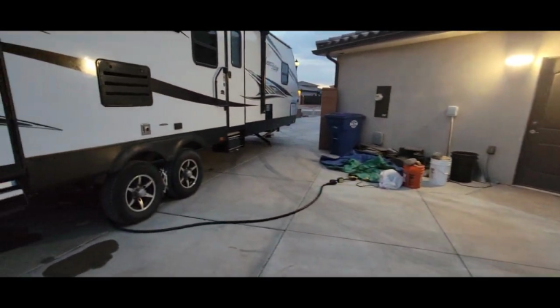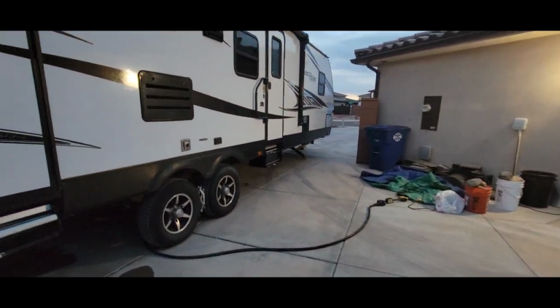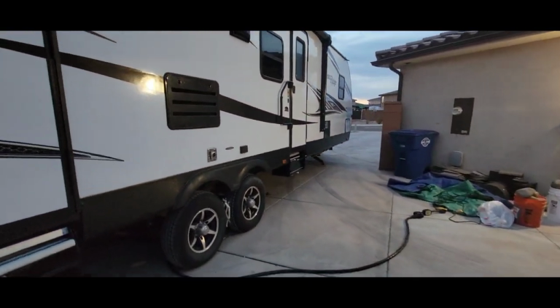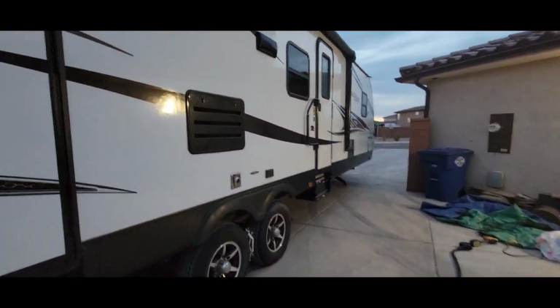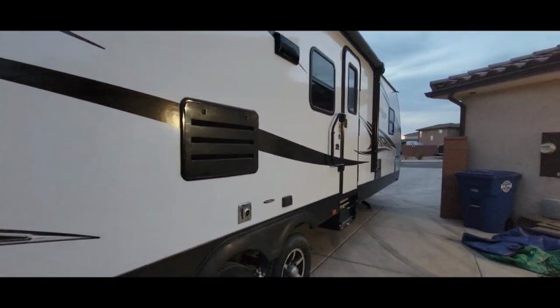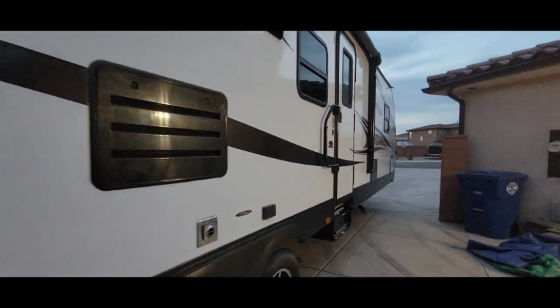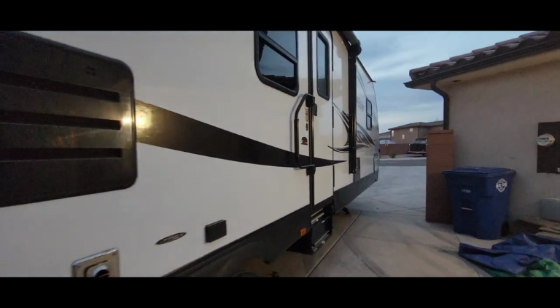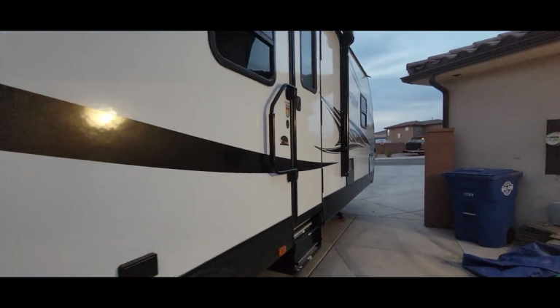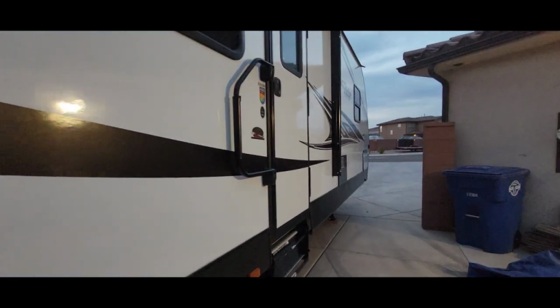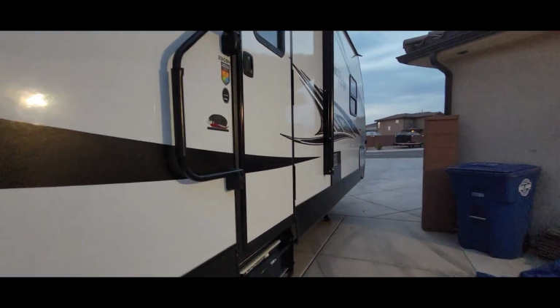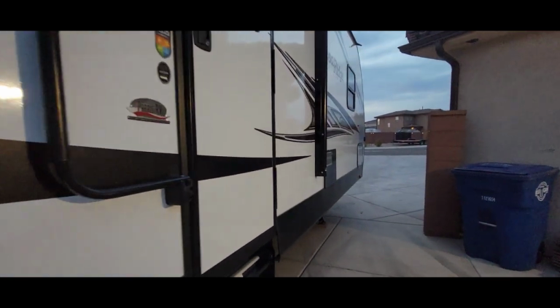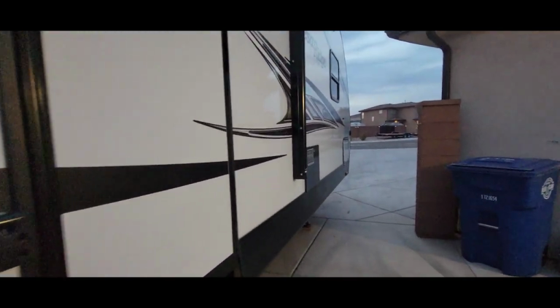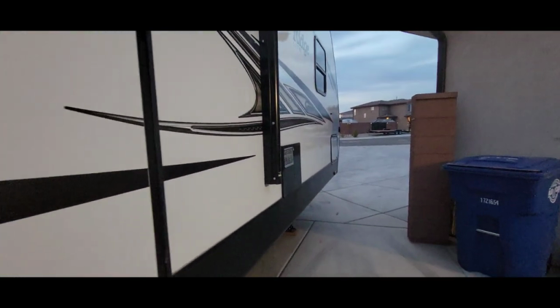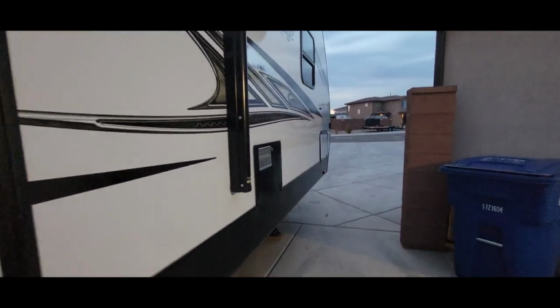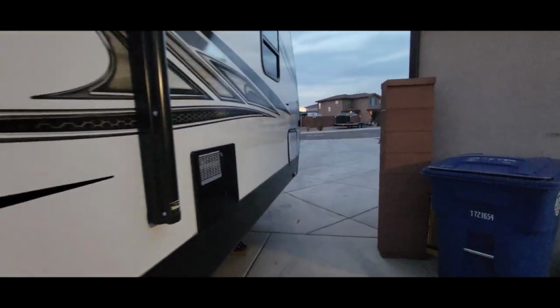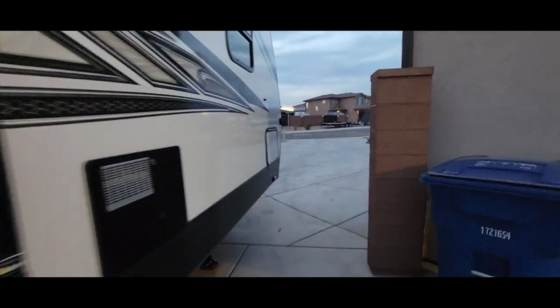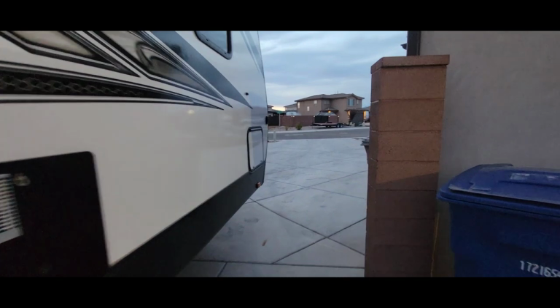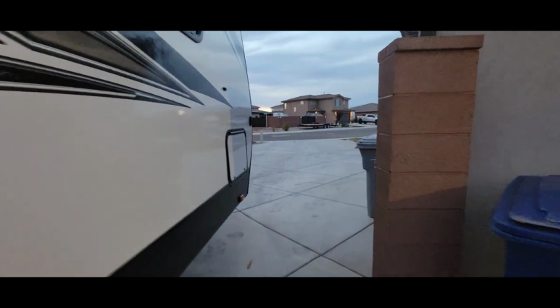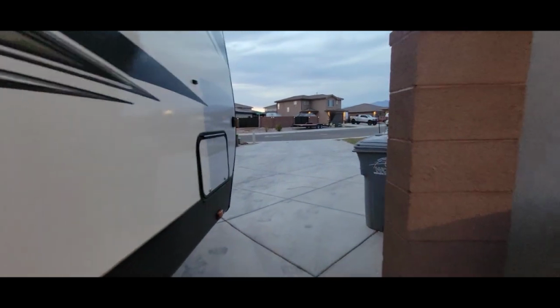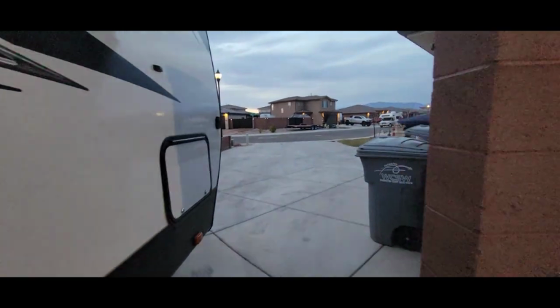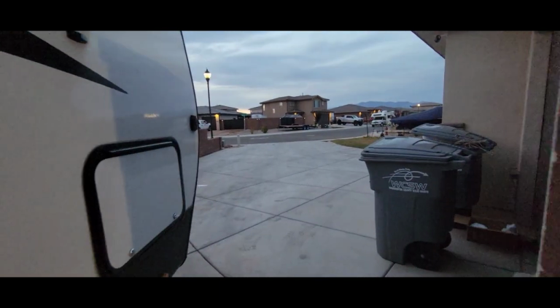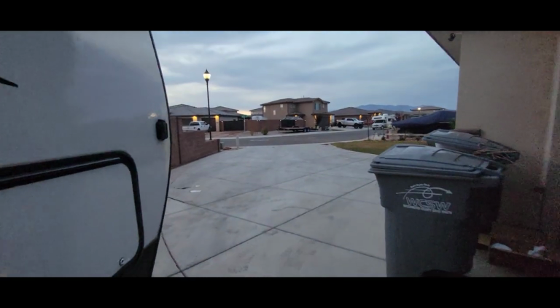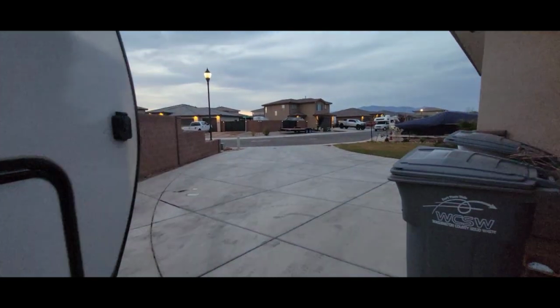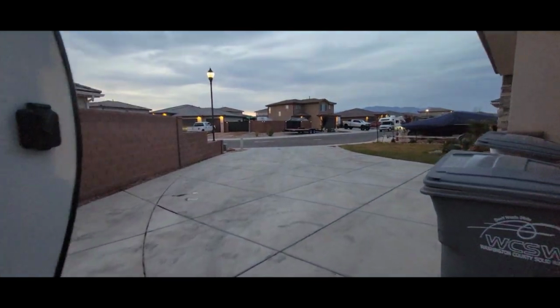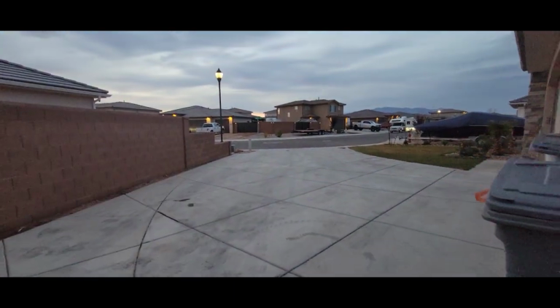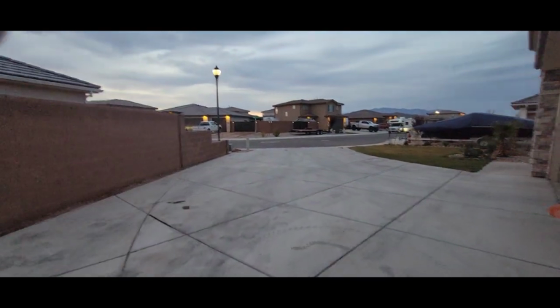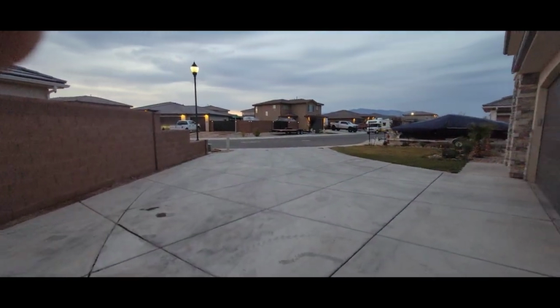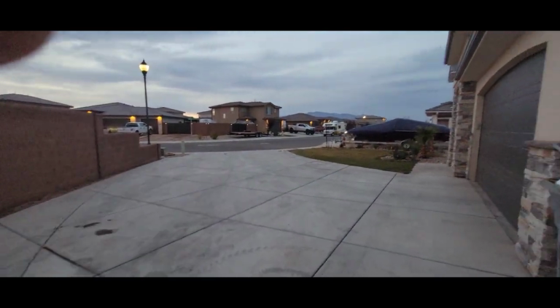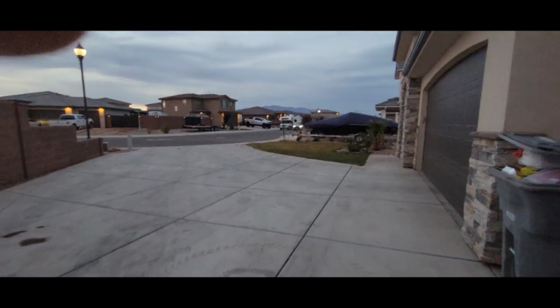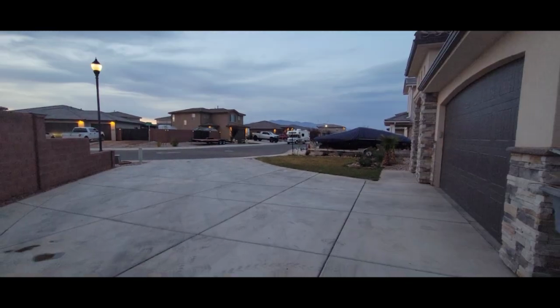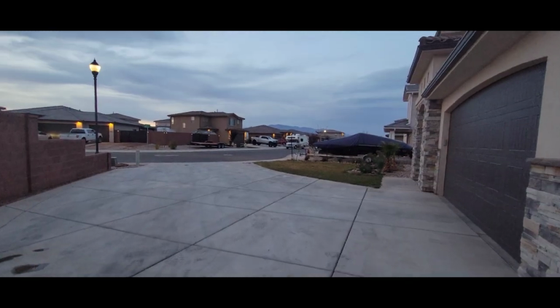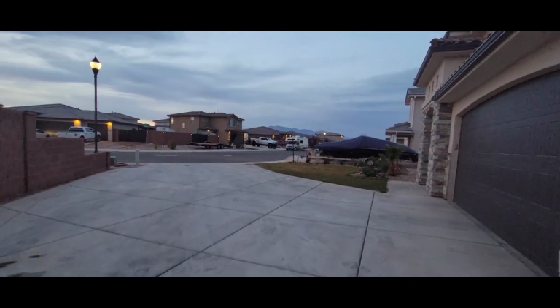Even though we have this very long driveway, we will still need more room. Definitely need more room.